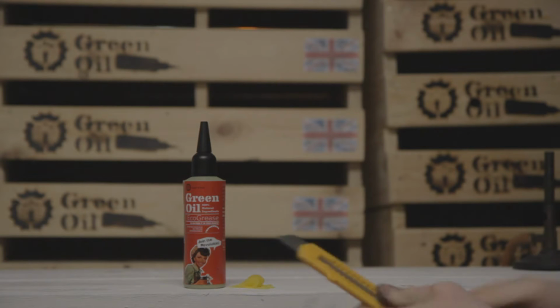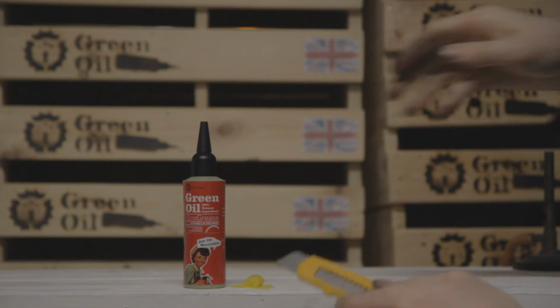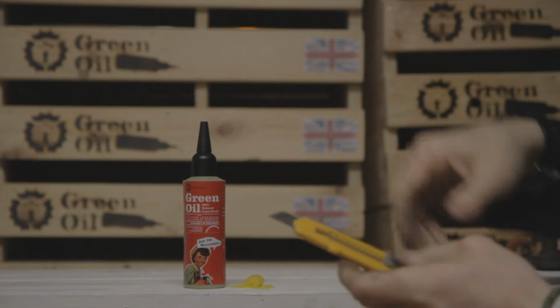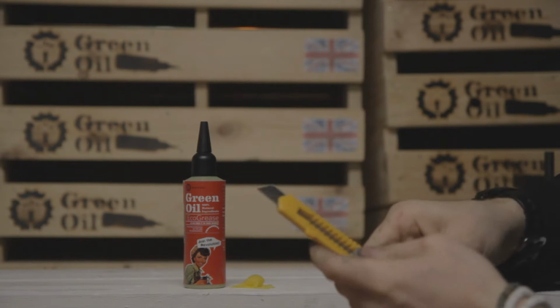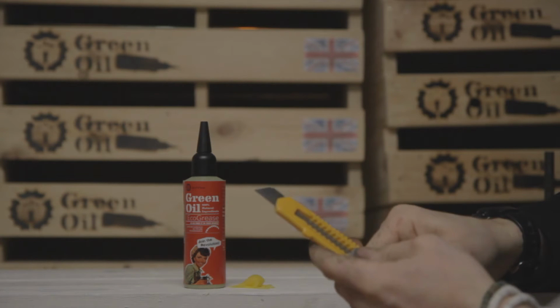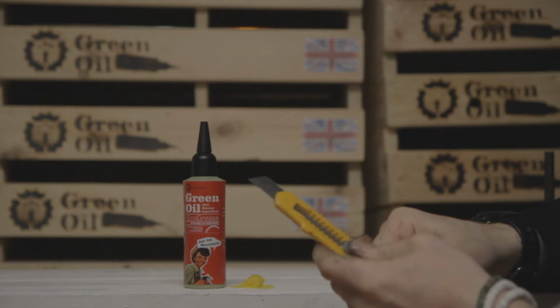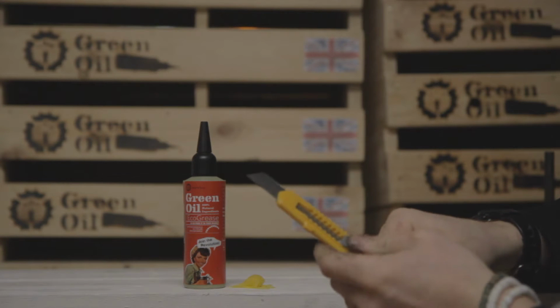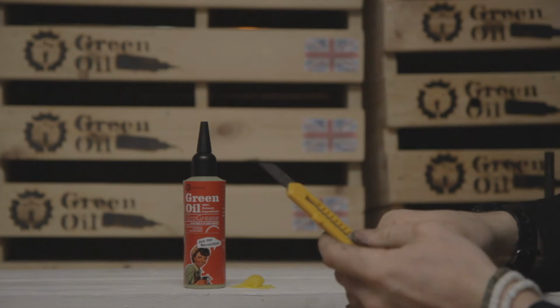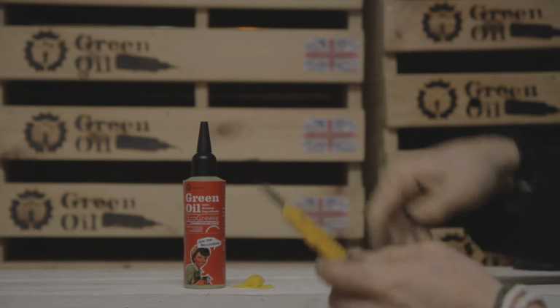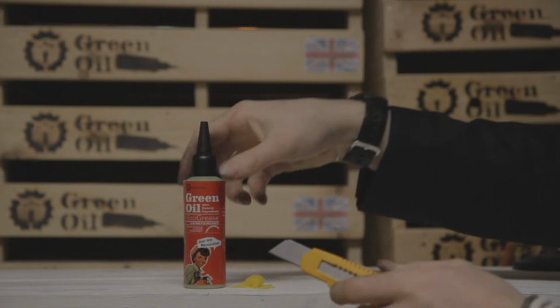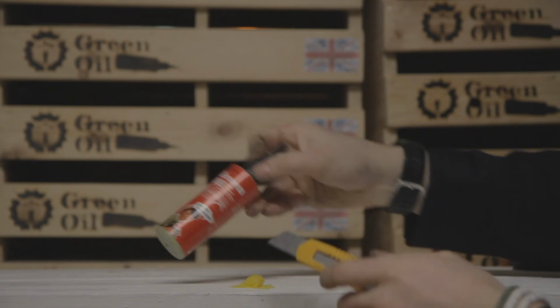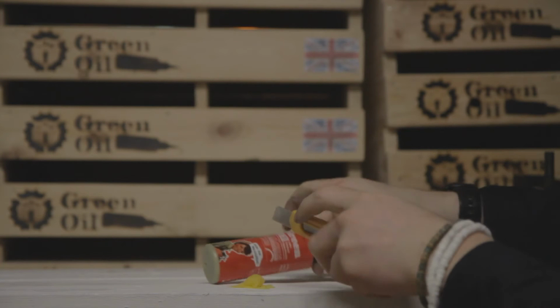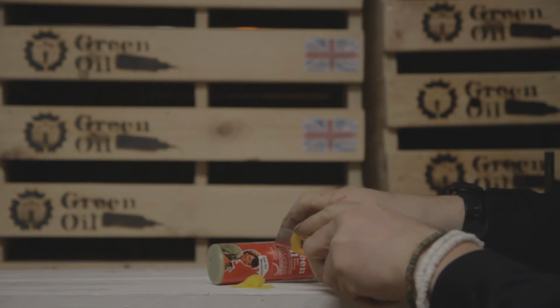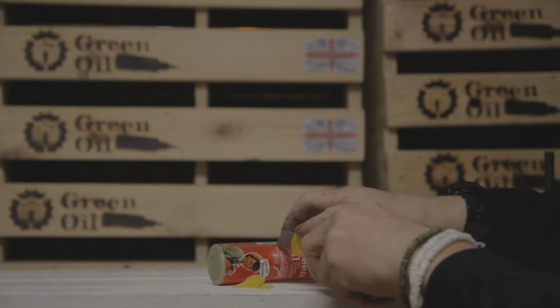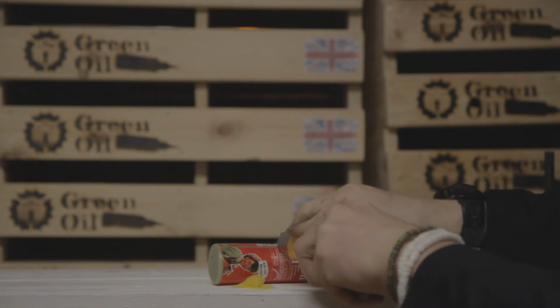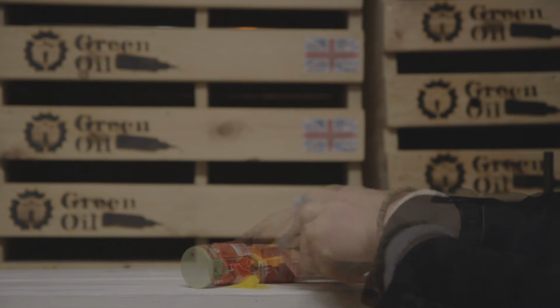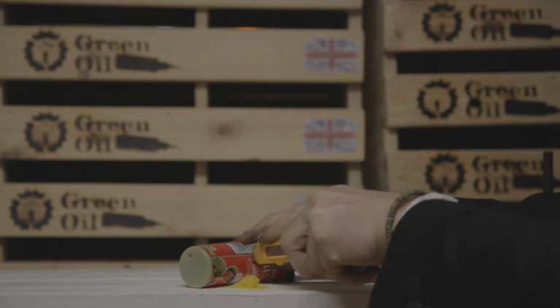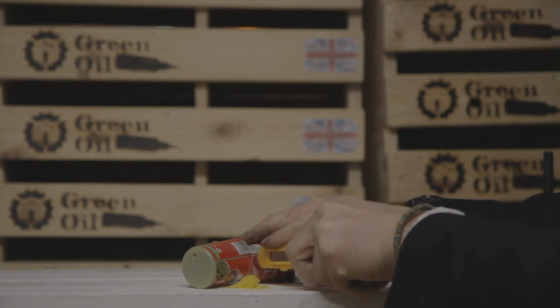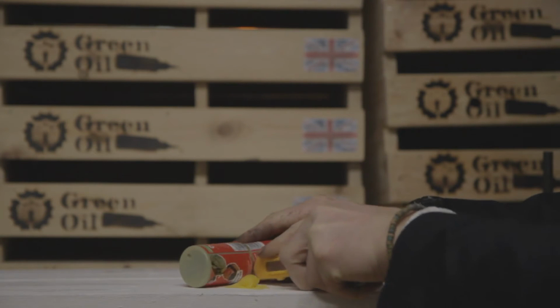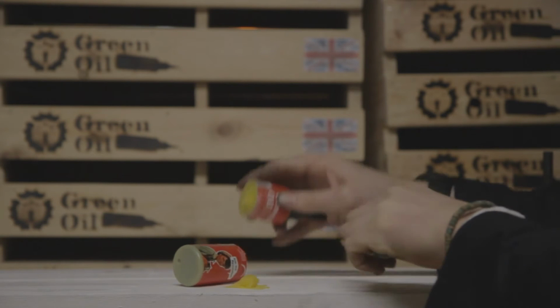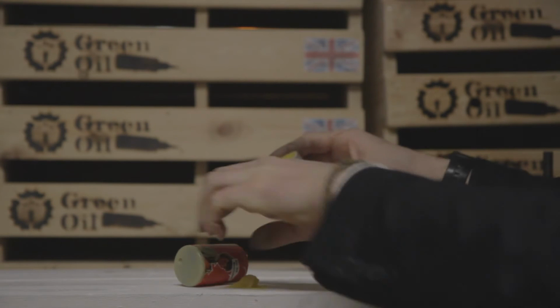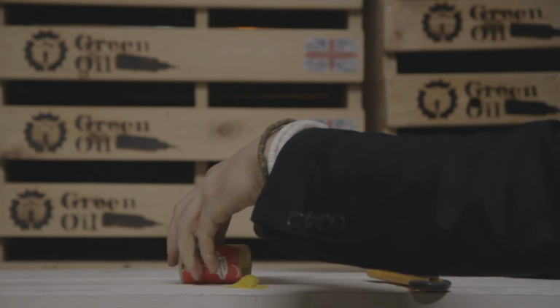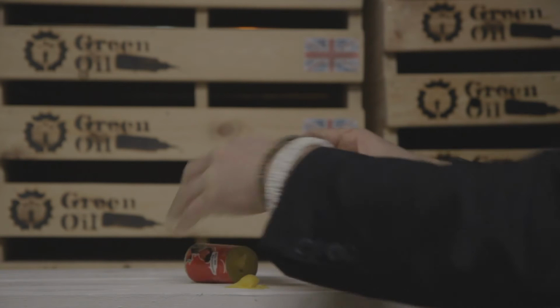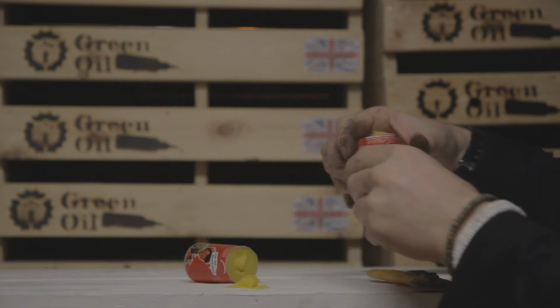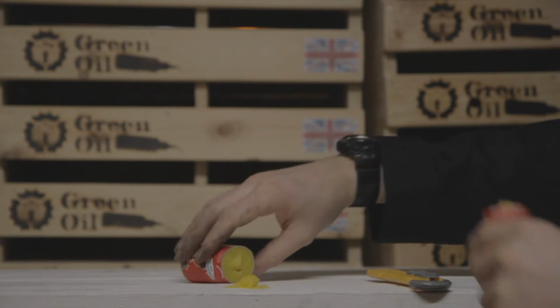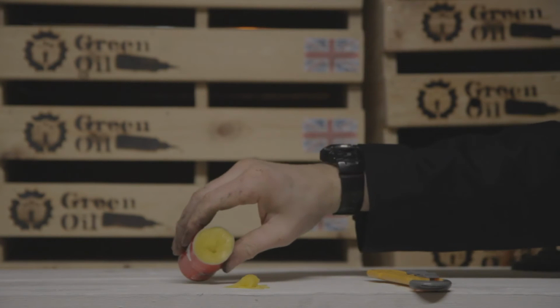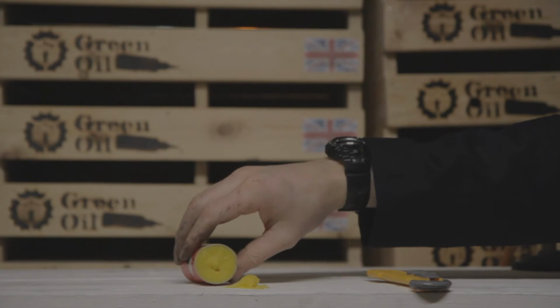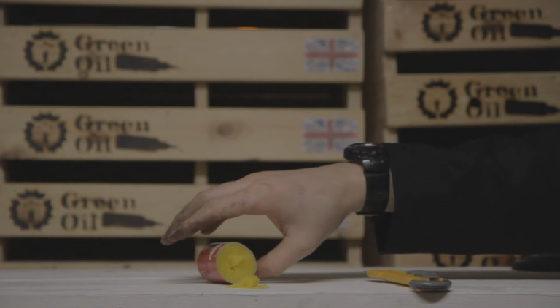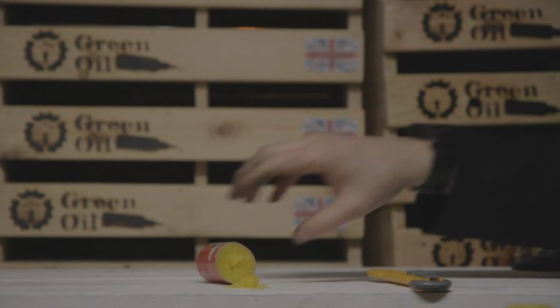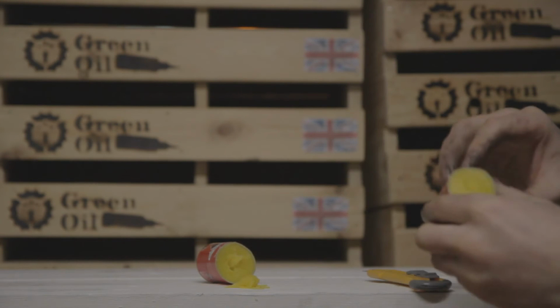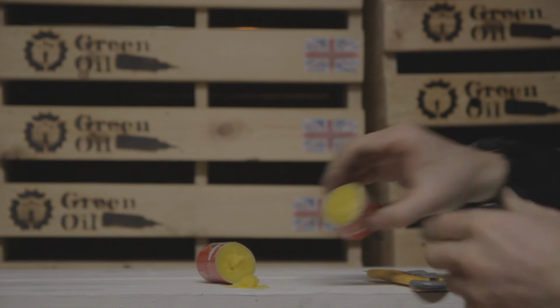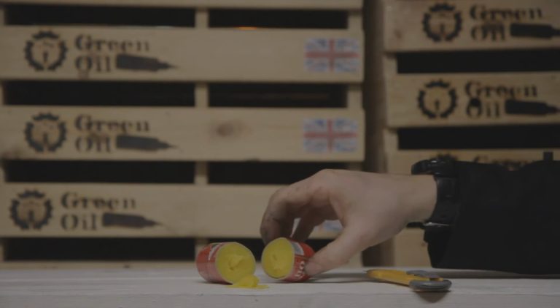Used with adult supervision, of course. Cut the bottle along here. And then you have easy to access grease for your workshop.